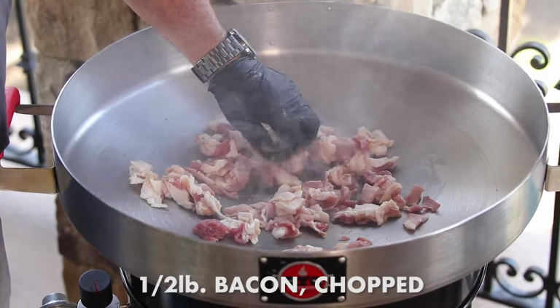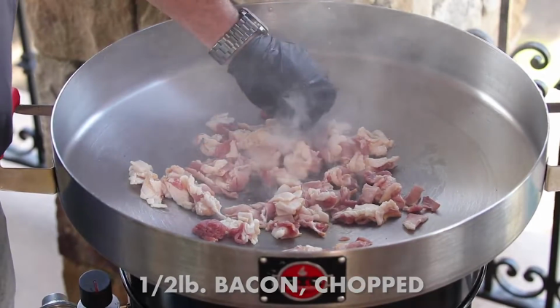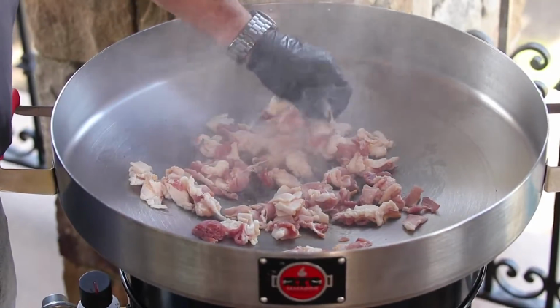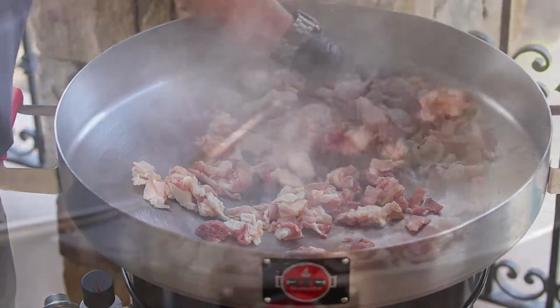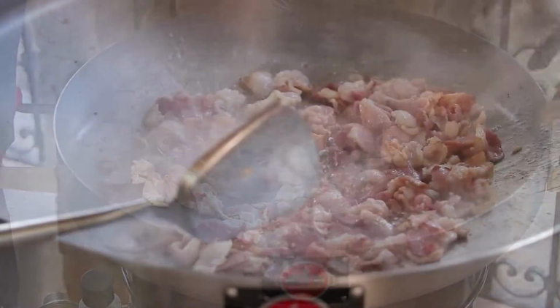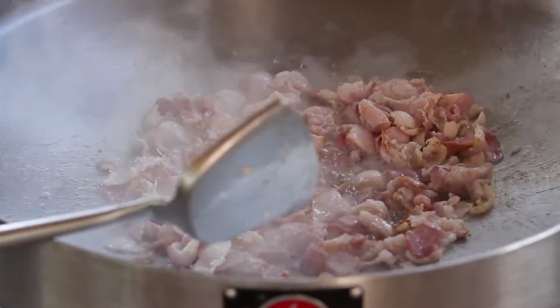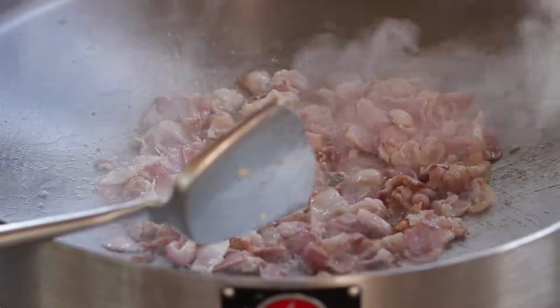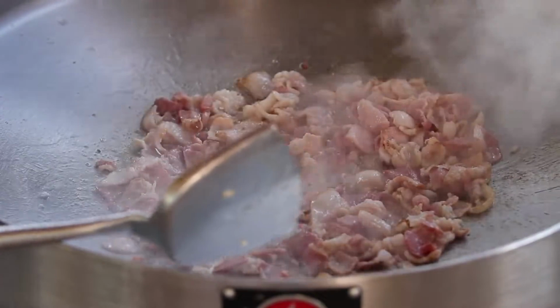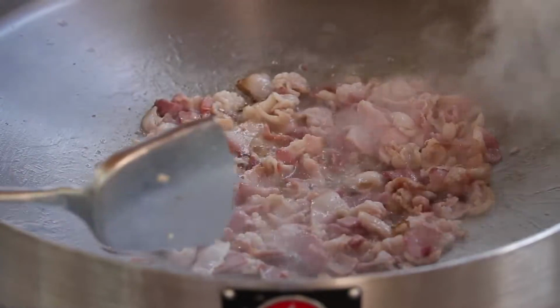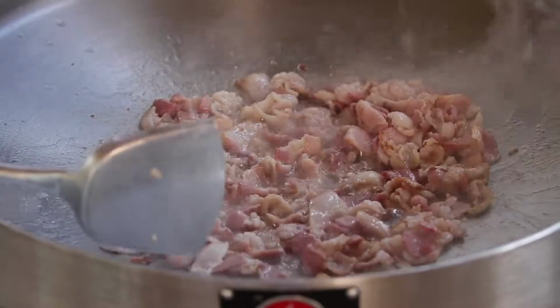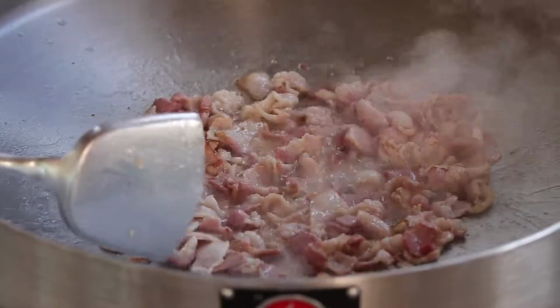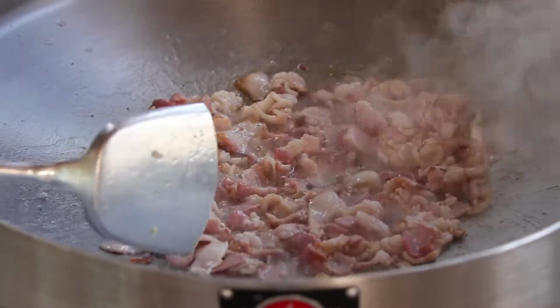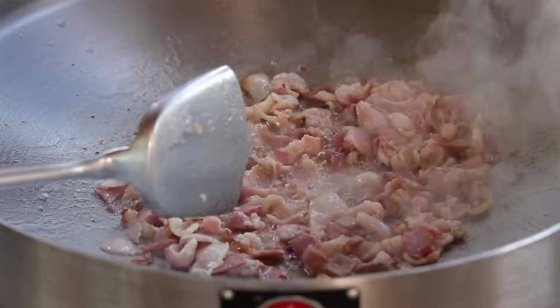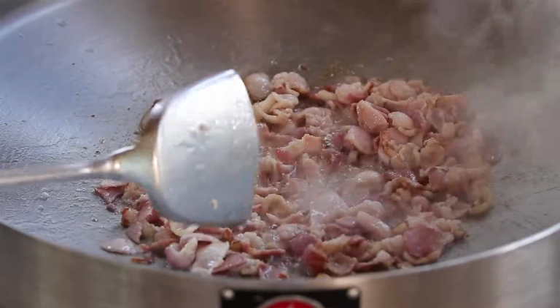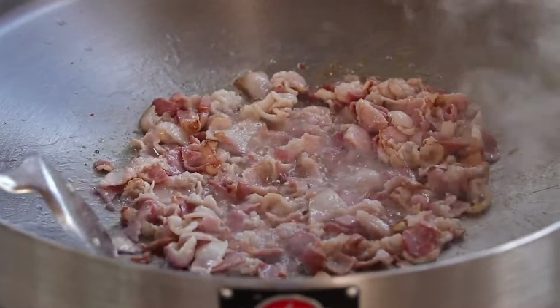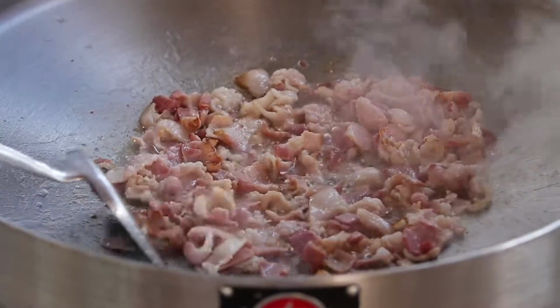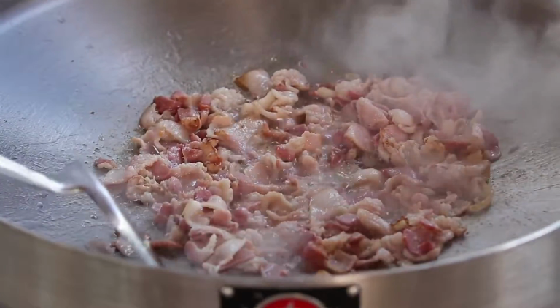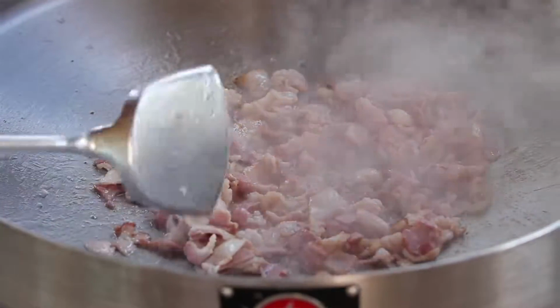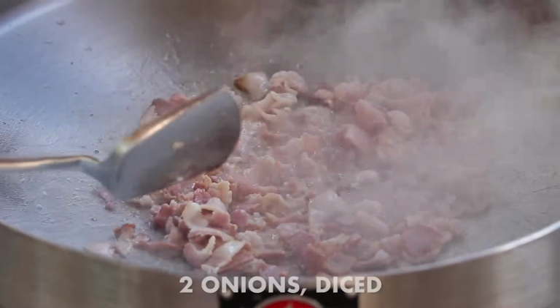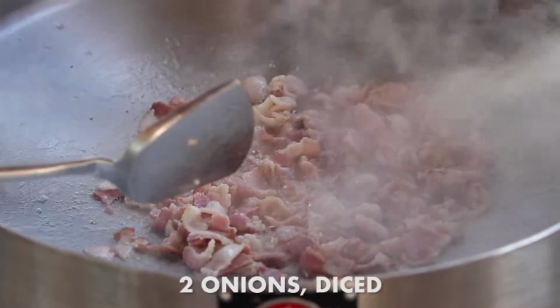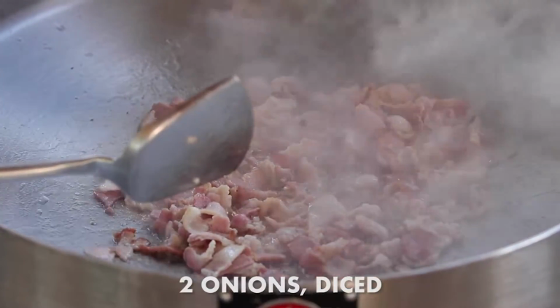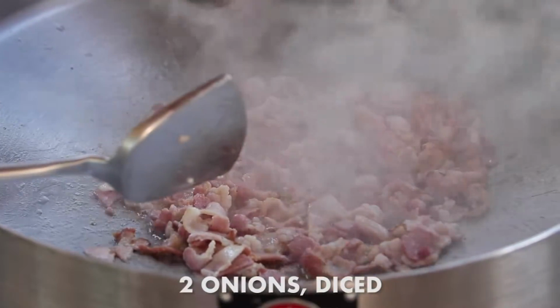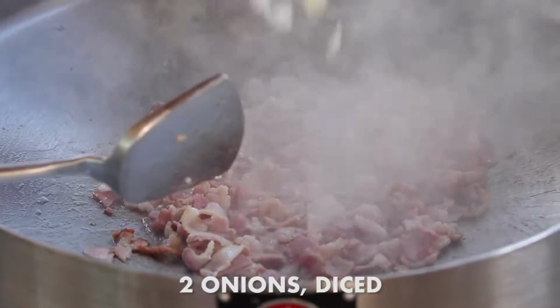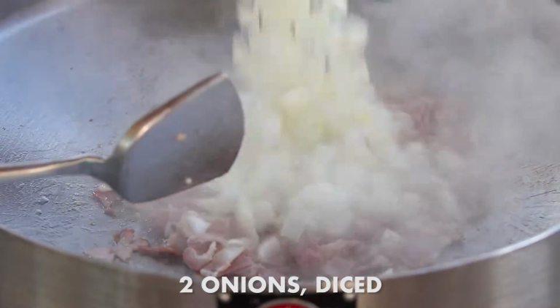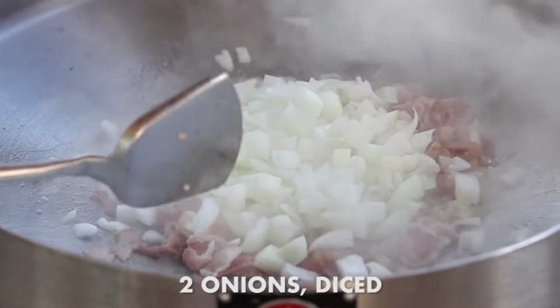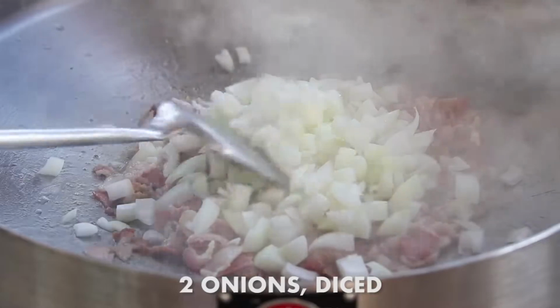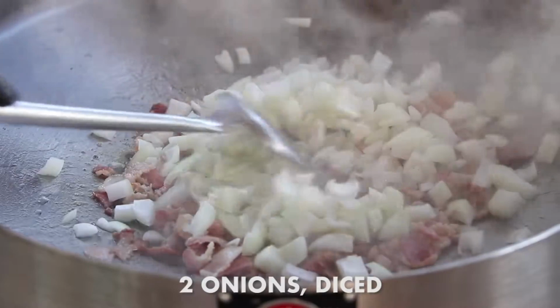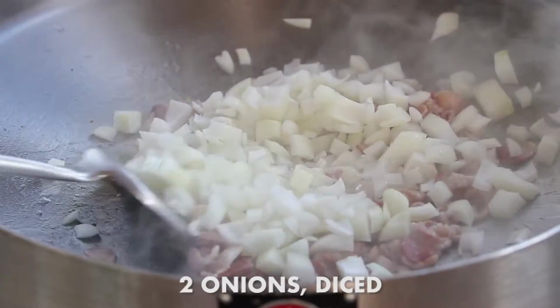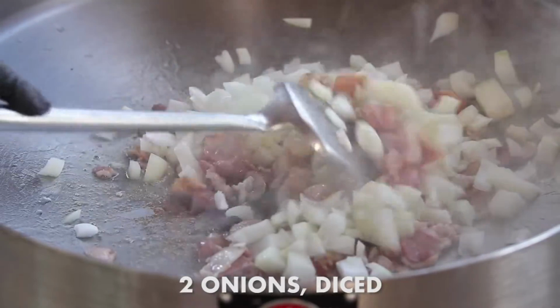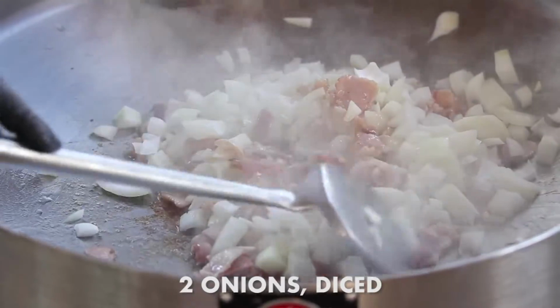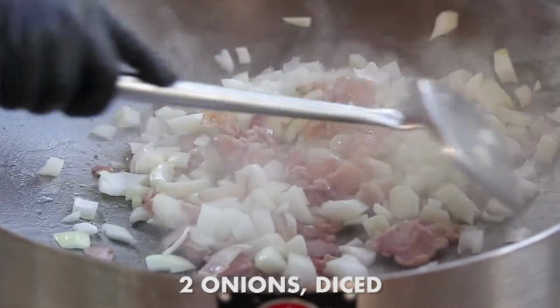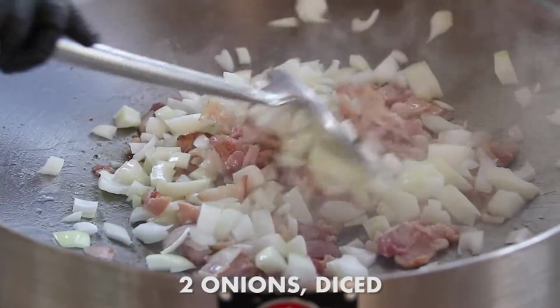You can't have enough bacon, right? So when this starts to curl up — the bacon right here starts to brown a little bit on the edges — it's good to go. Two large onions, diced. We're going to get those going.